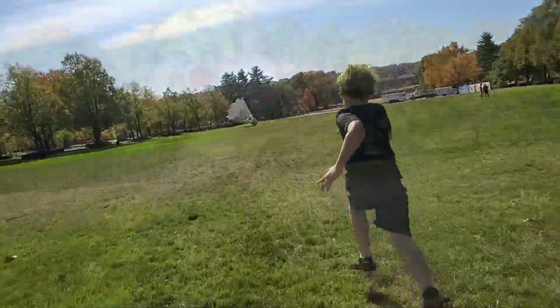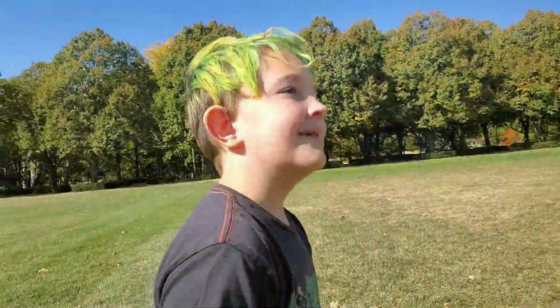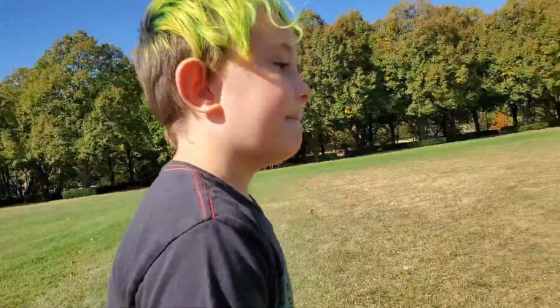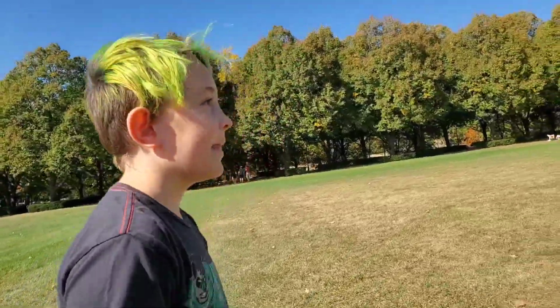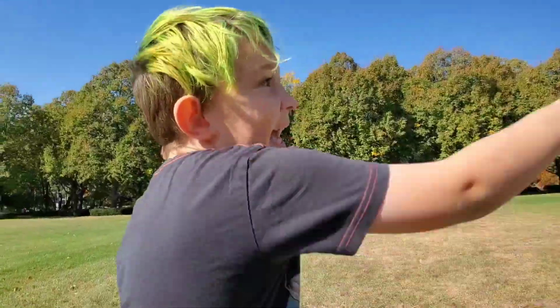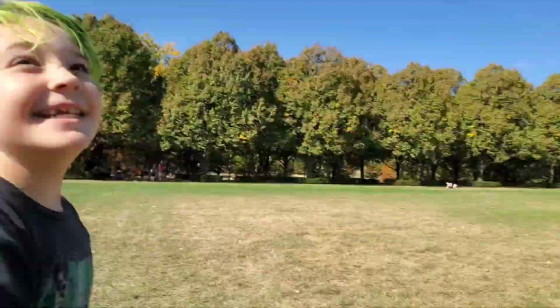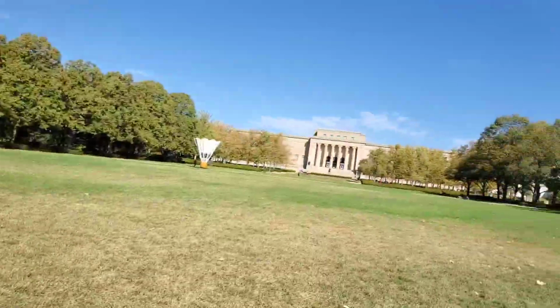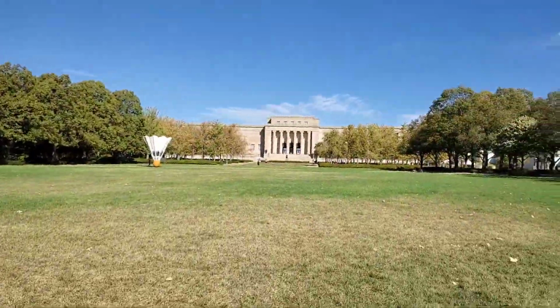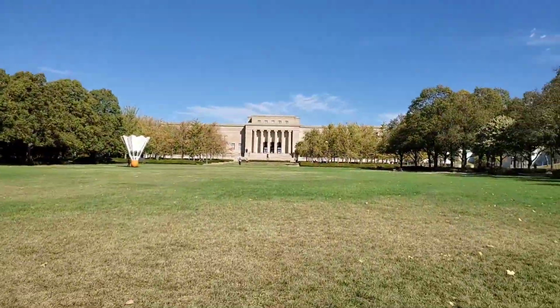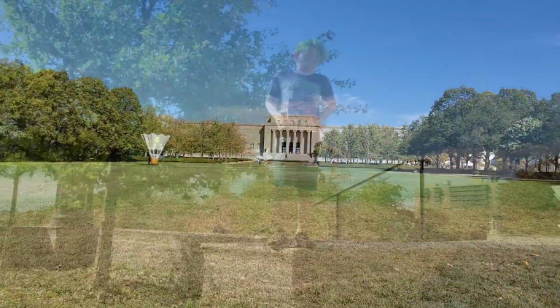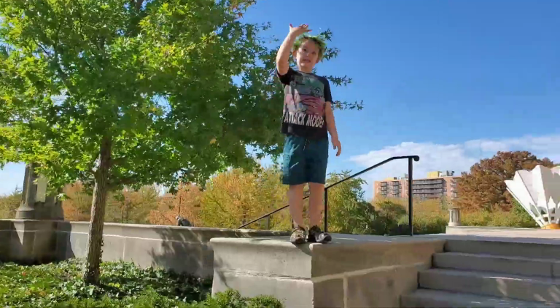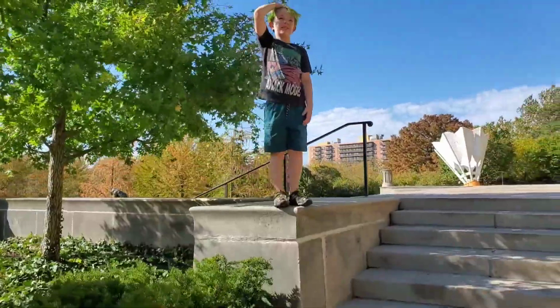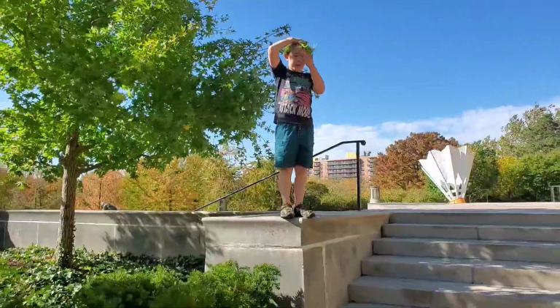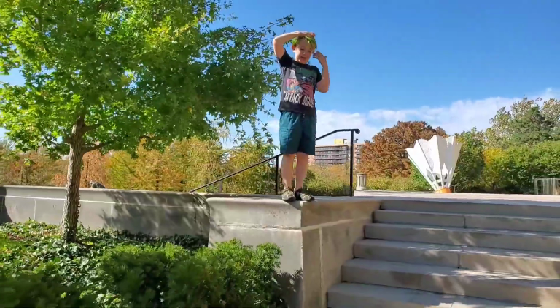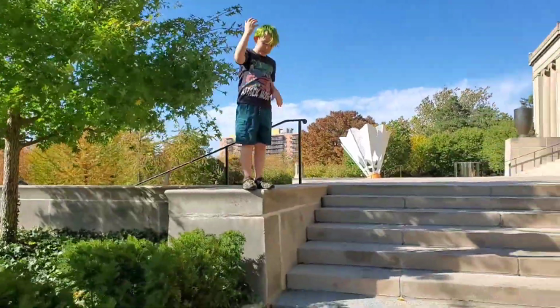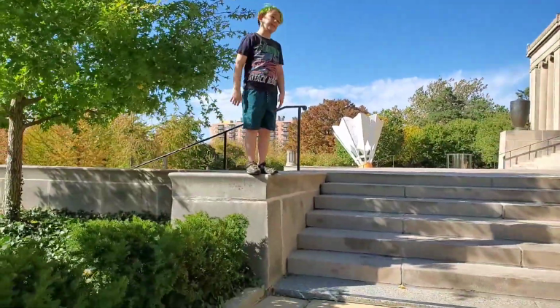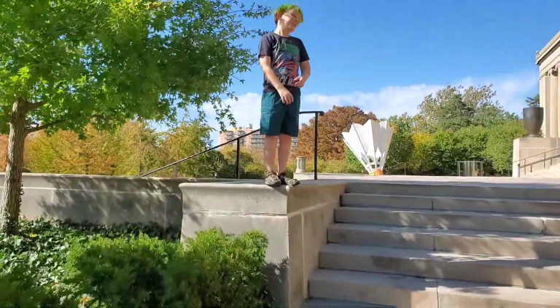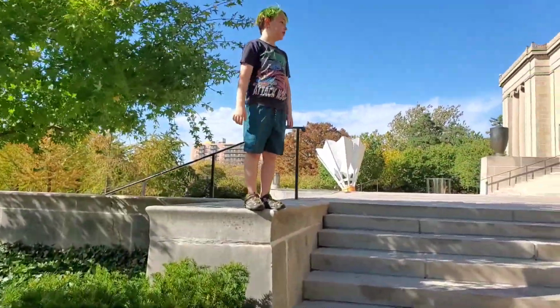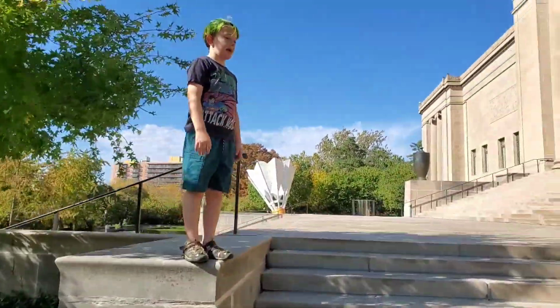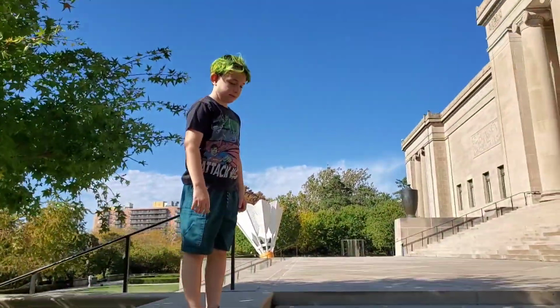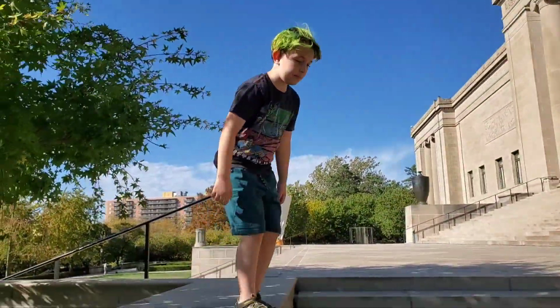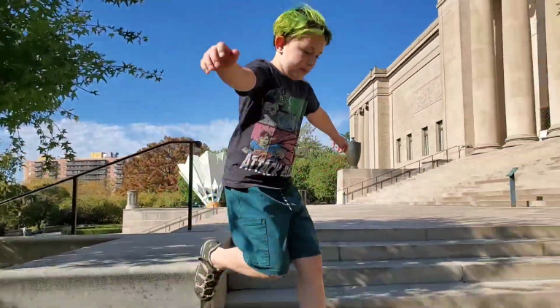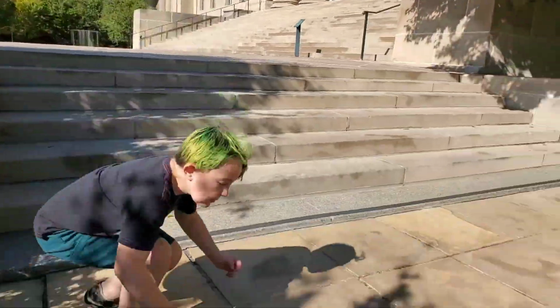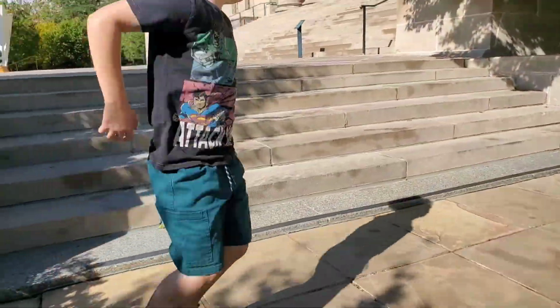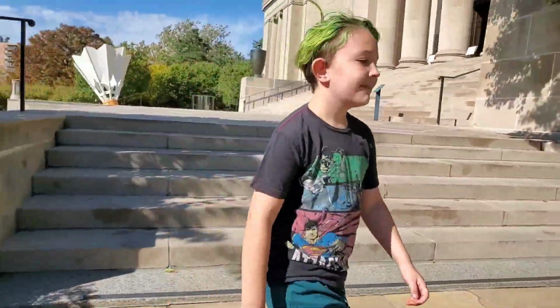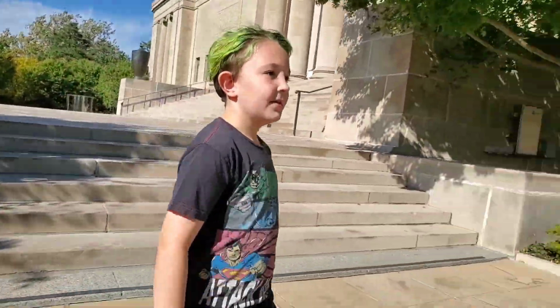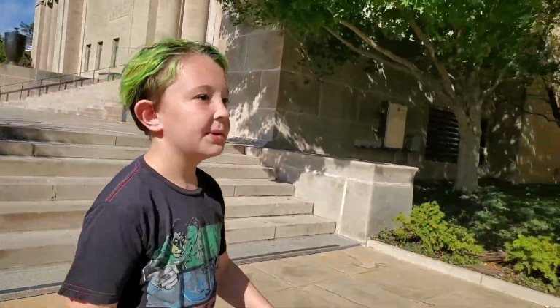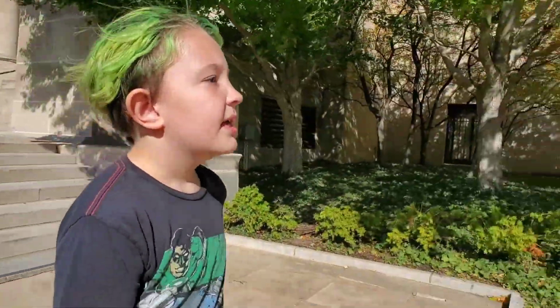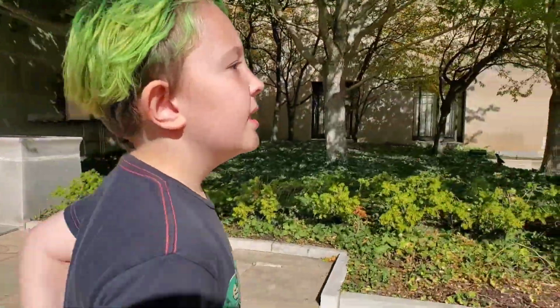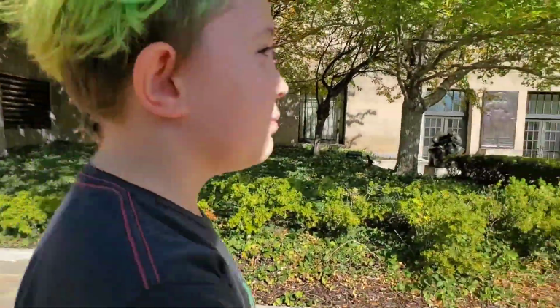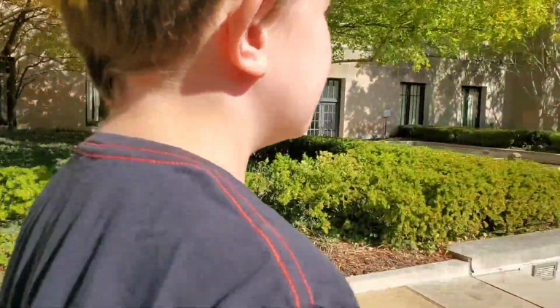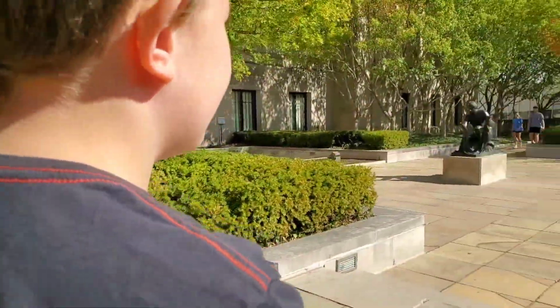Do you know where the mummy is? Inside. Inside there. Because I'm getting taller and my instrument says, I'm going to jump down. Are you going to jump down? Nice. Nicely done, sir. I just walked off. Yeah, you did.